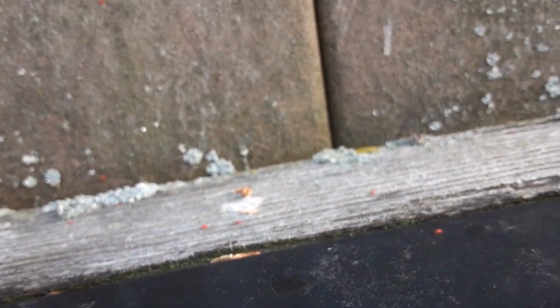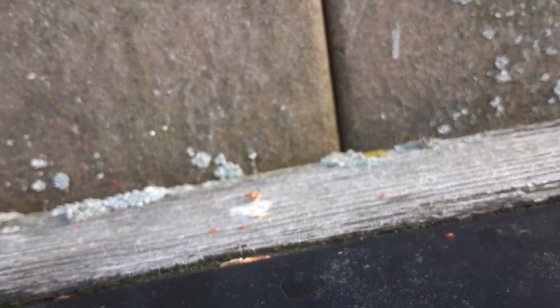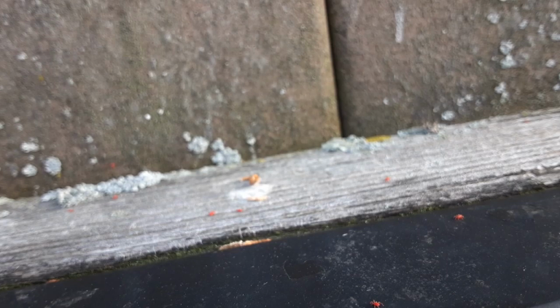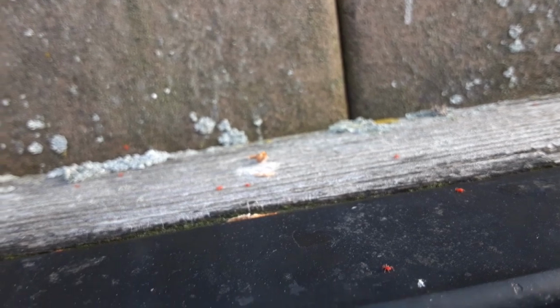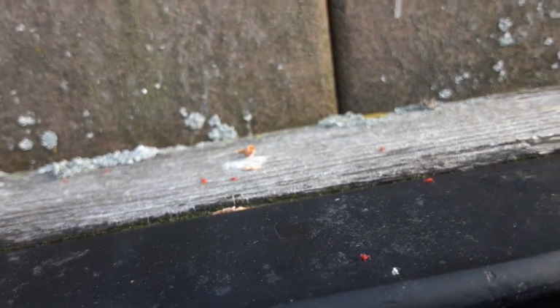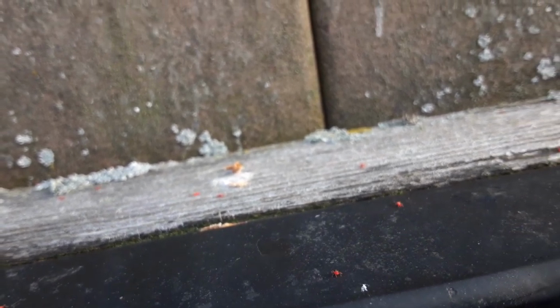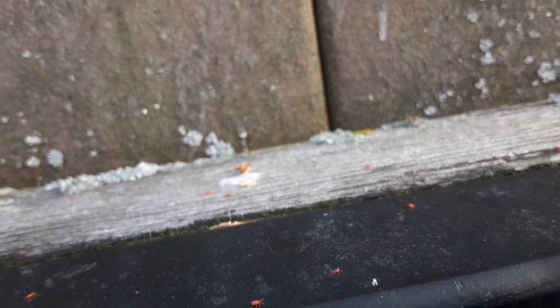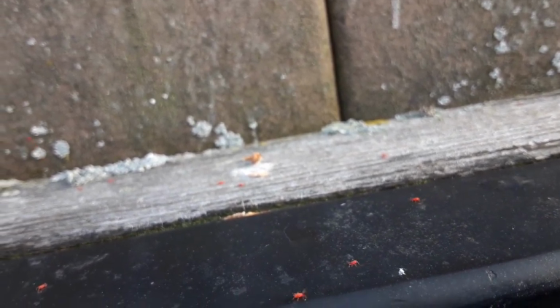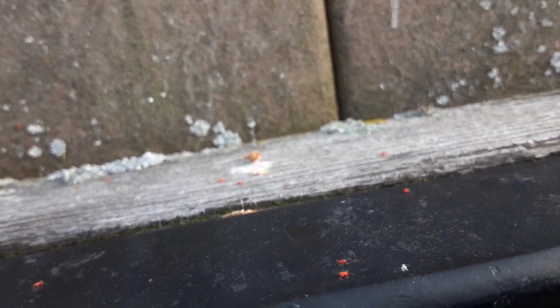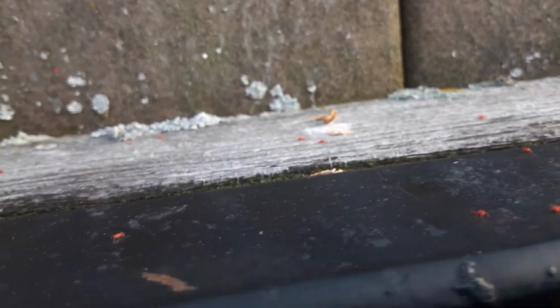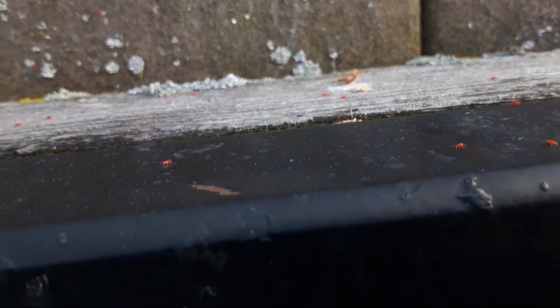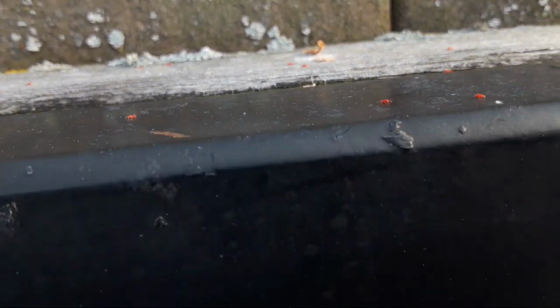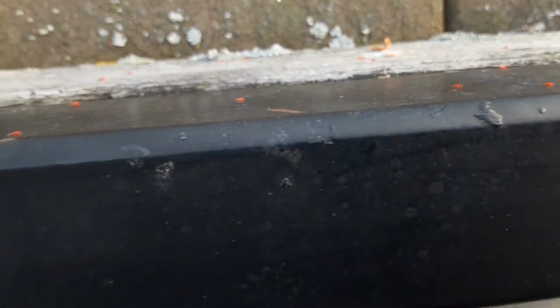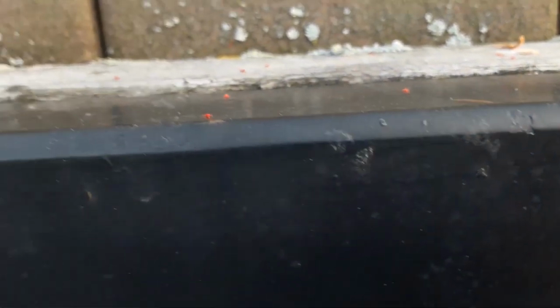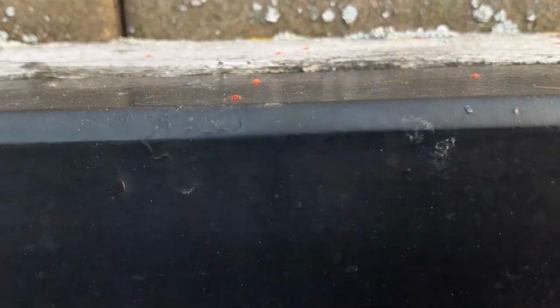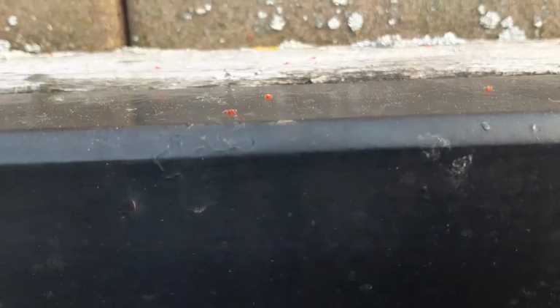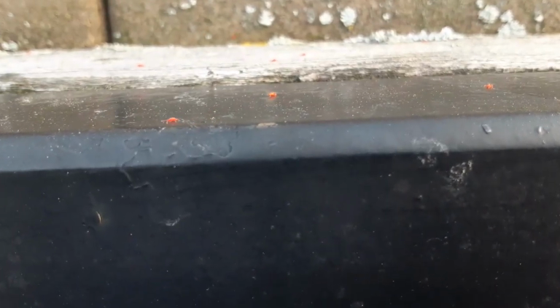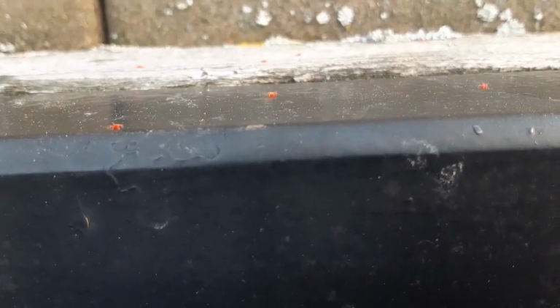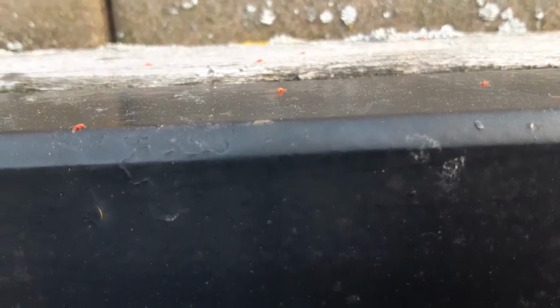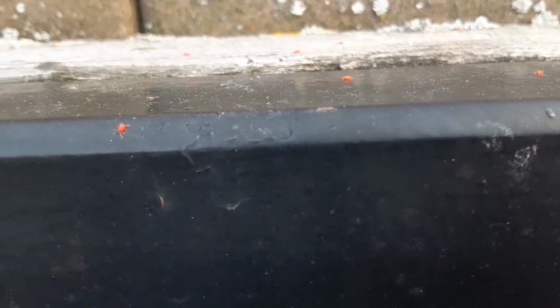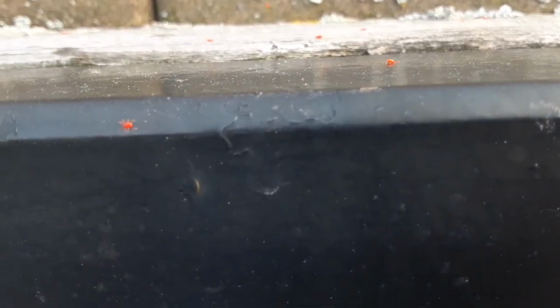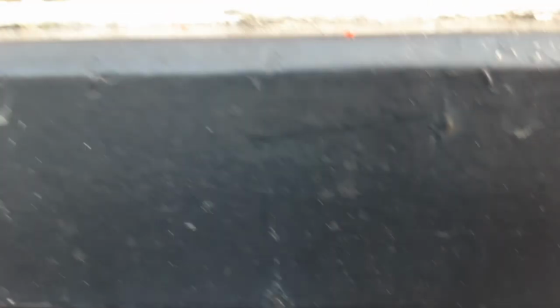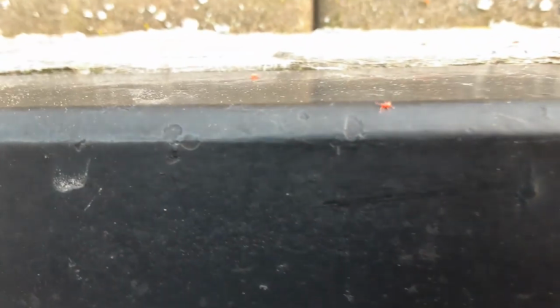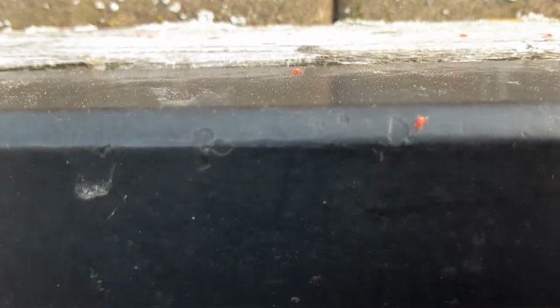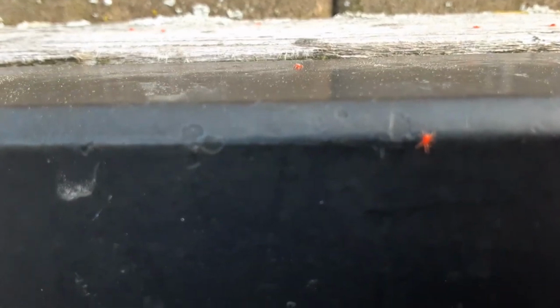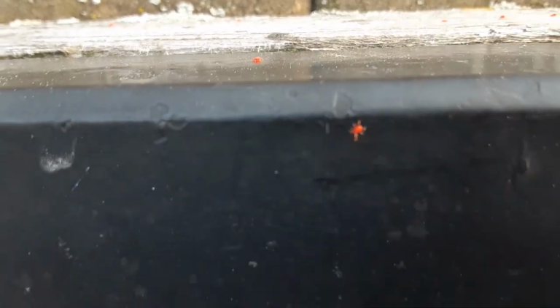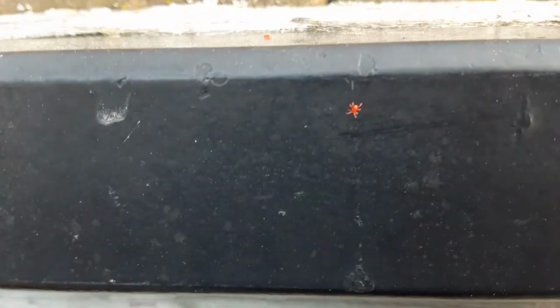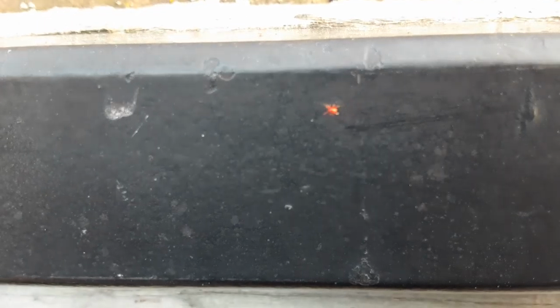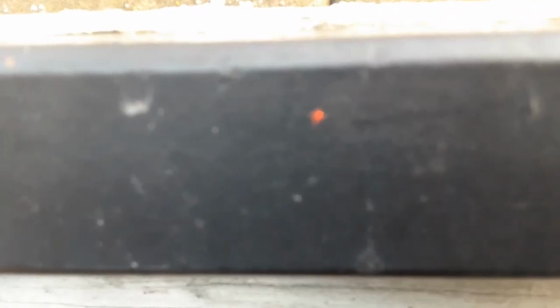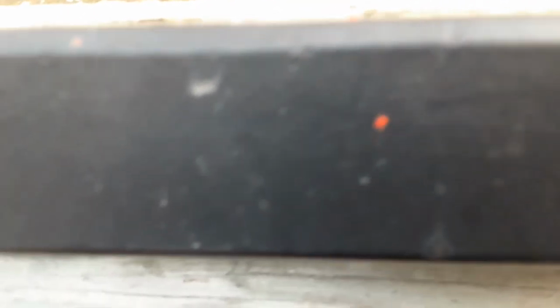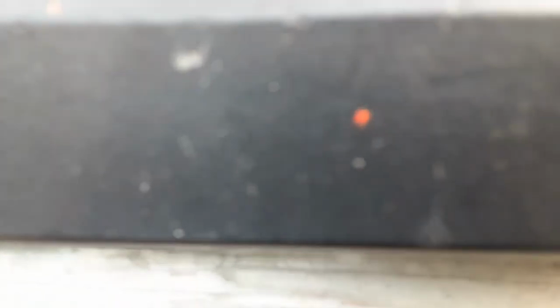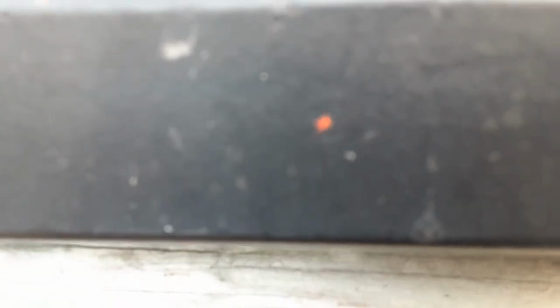They kind of look like baby spiders or ants or something, but they don't really look like either a spider or an ant. See, what the hell is that?